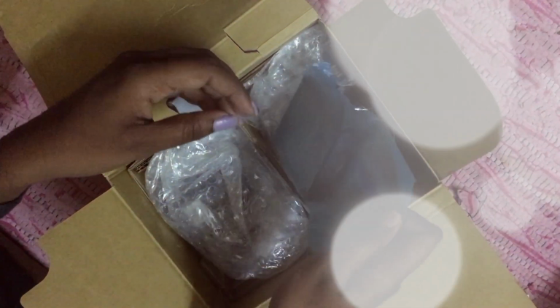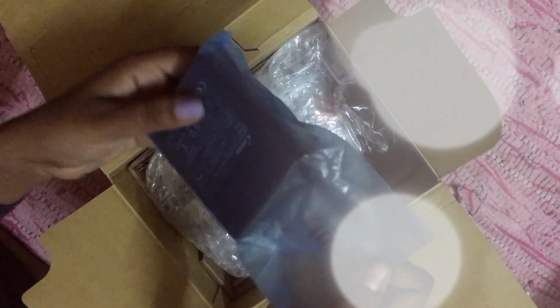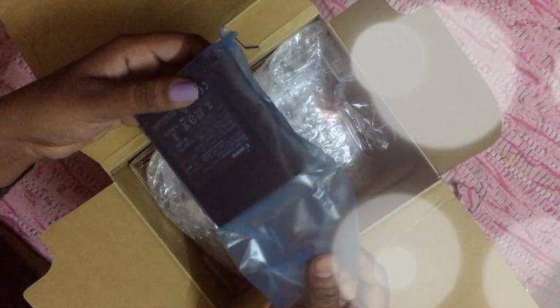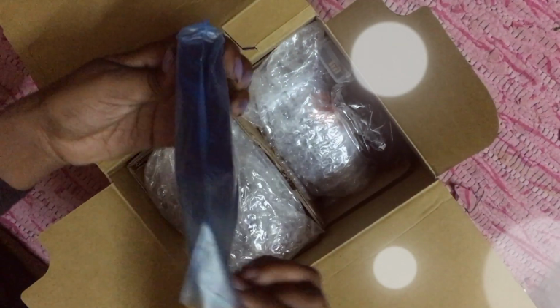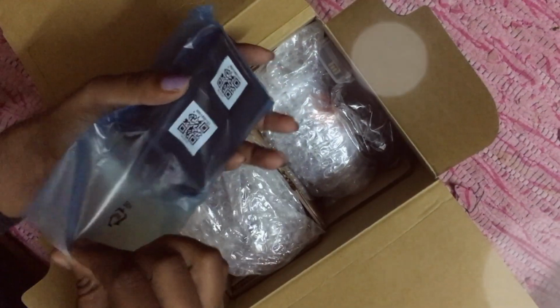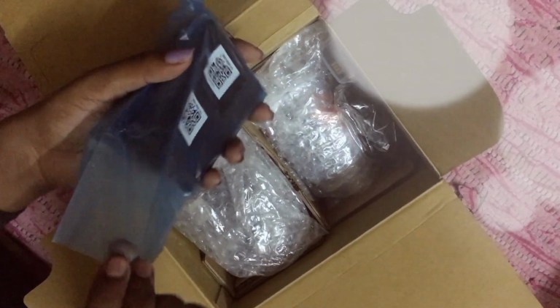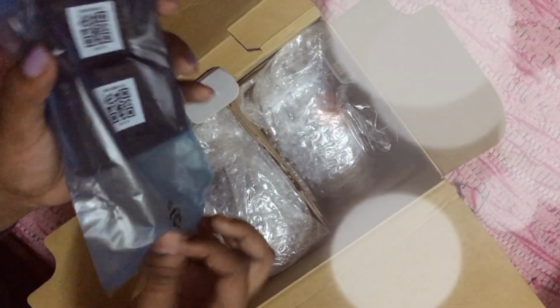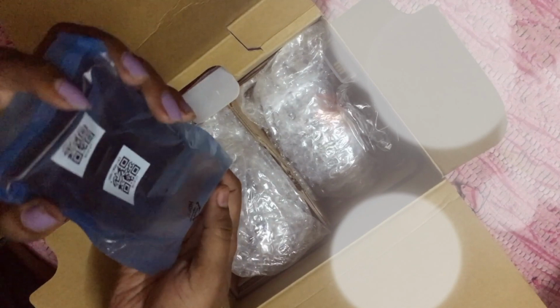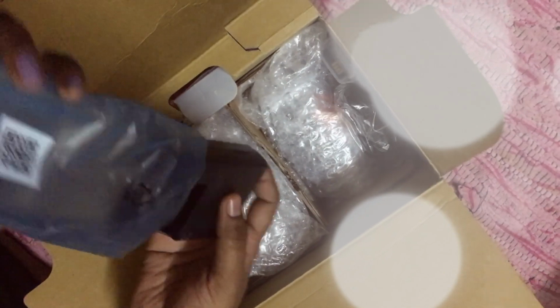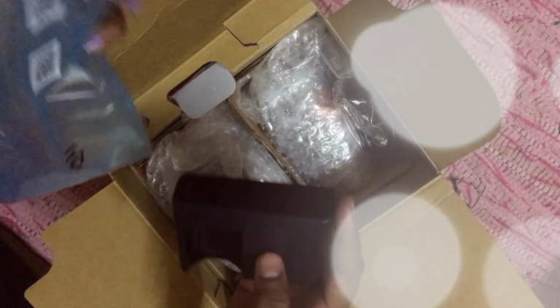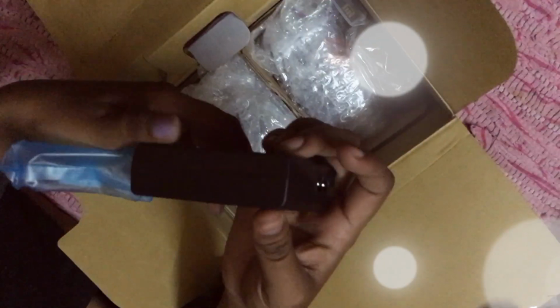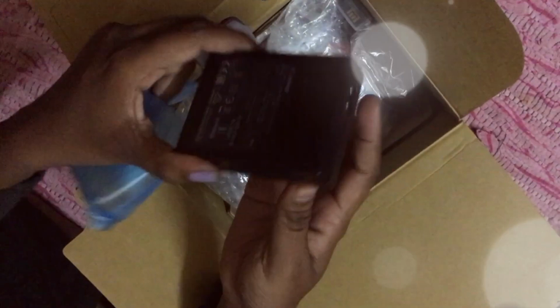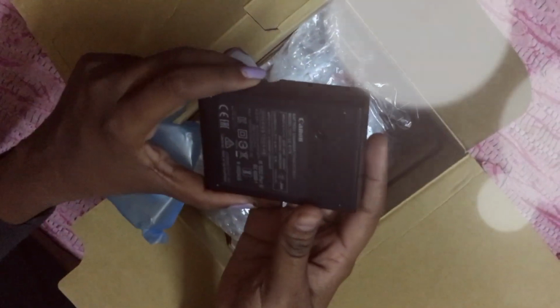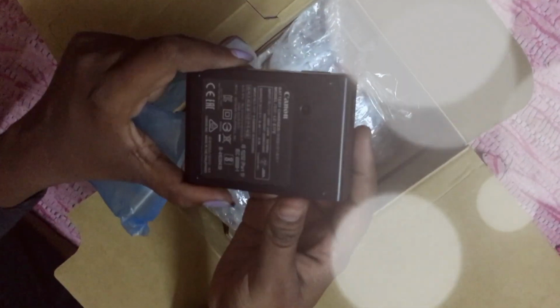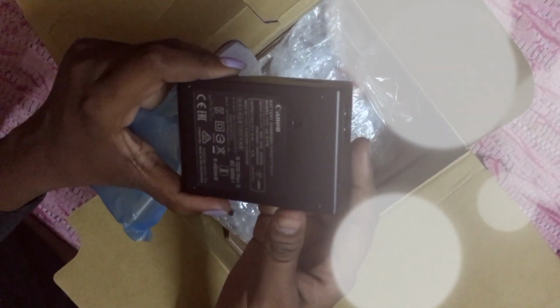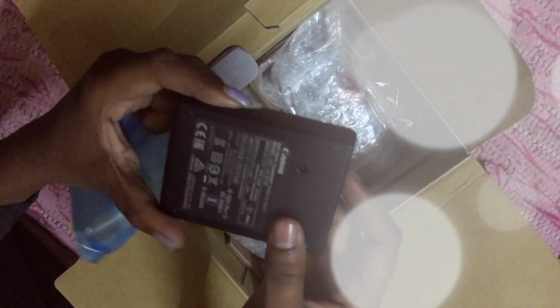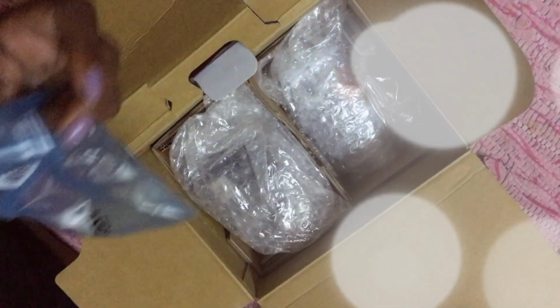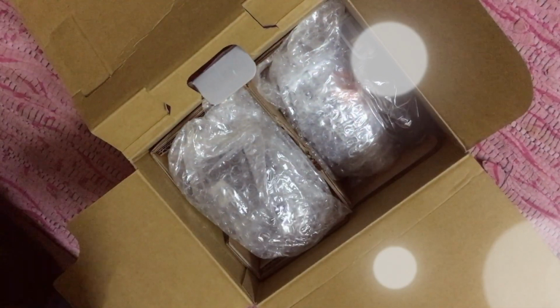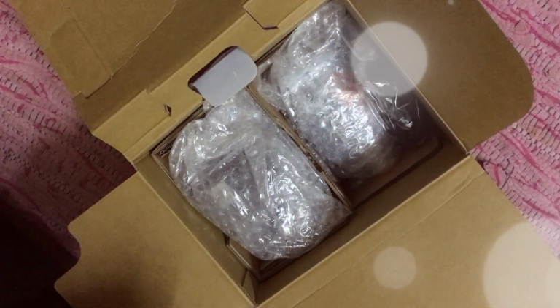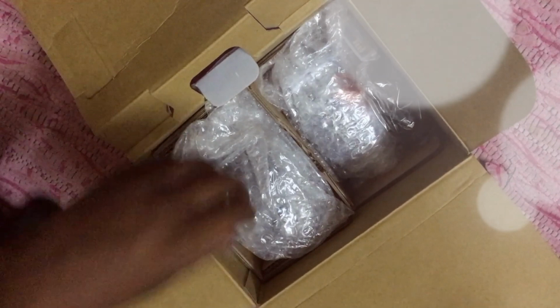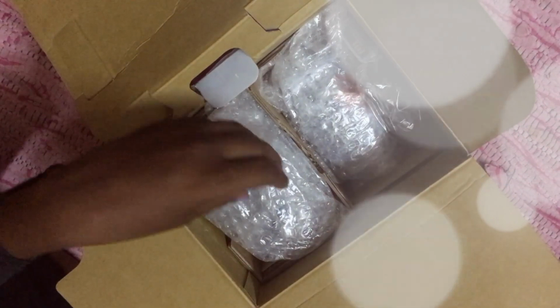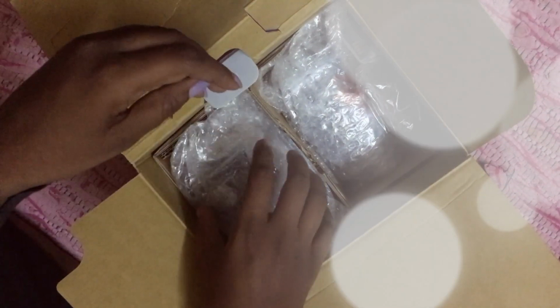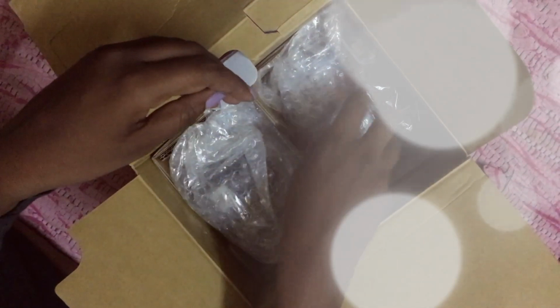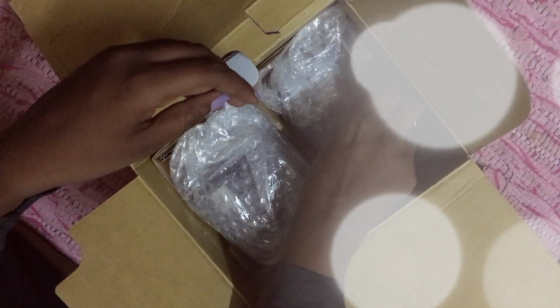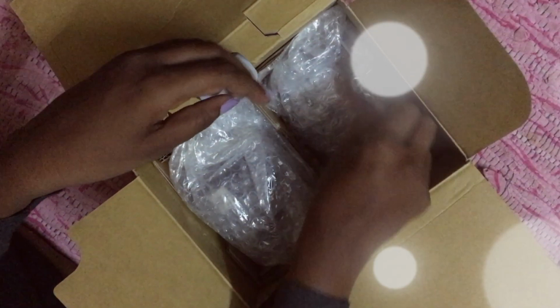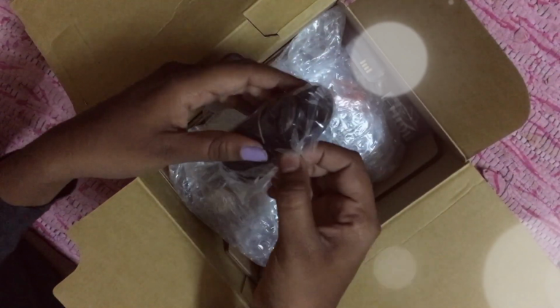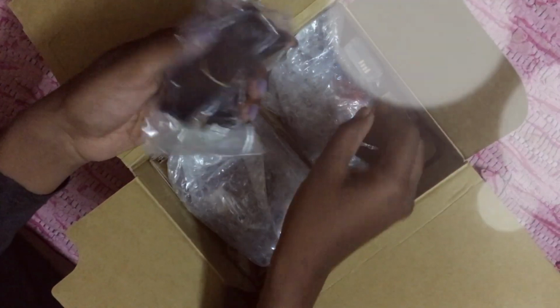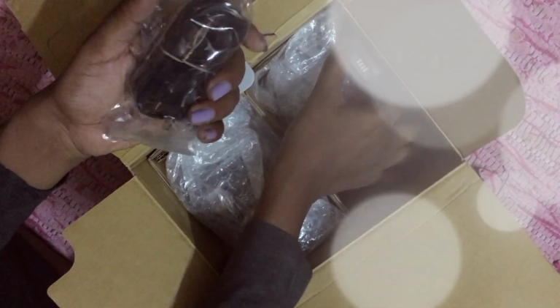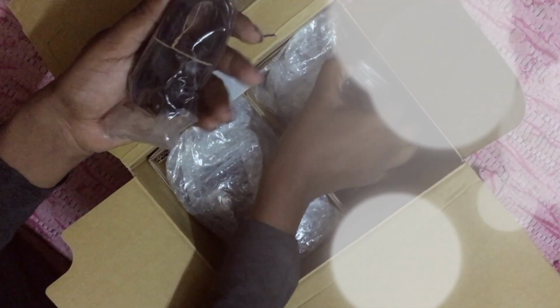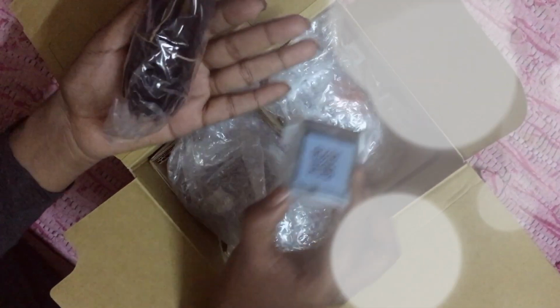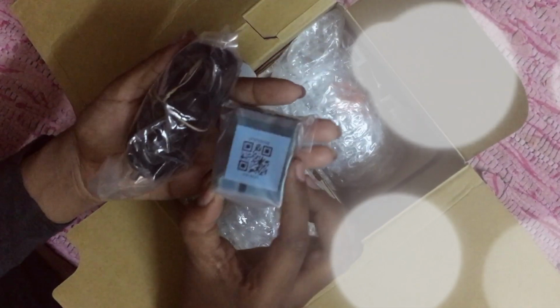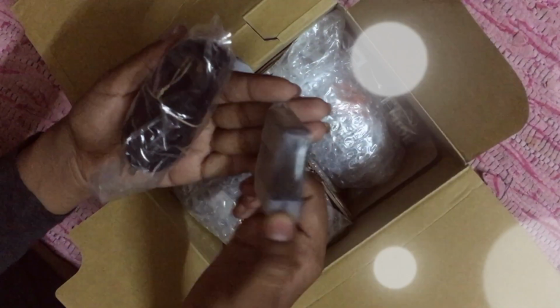Then all the normal stuff like the charger, then there's the charger cable and battery.